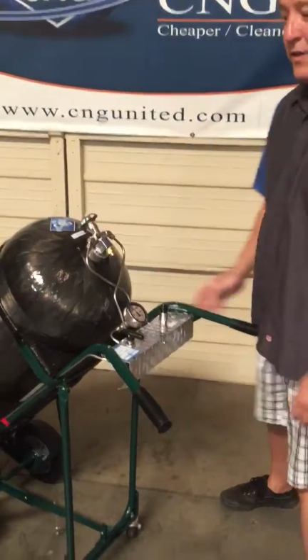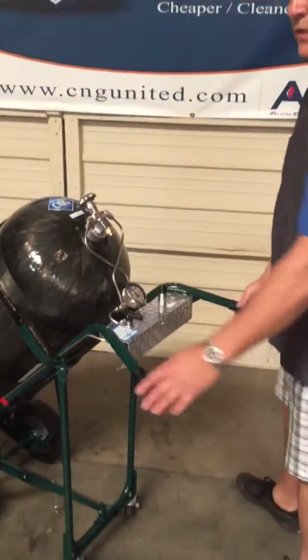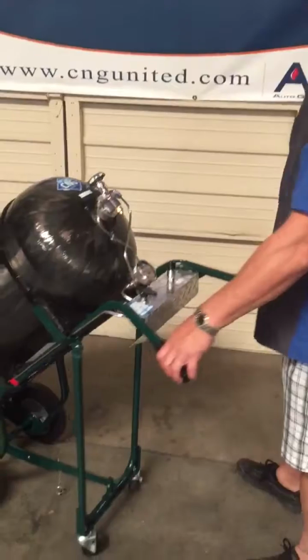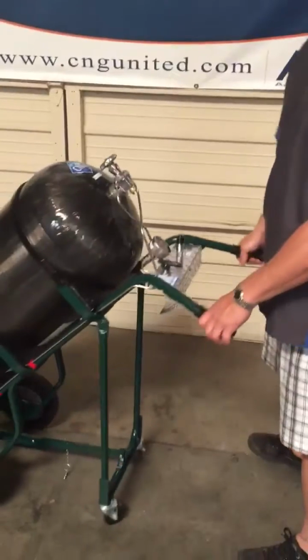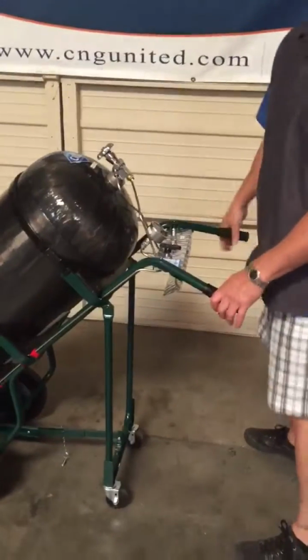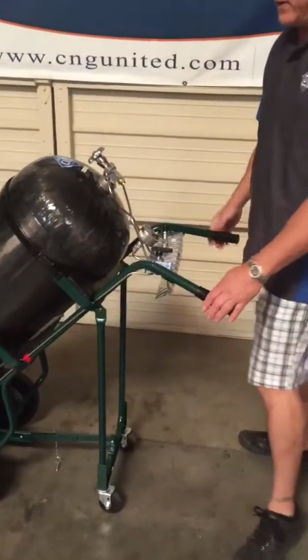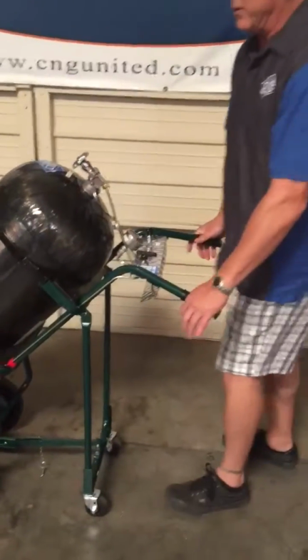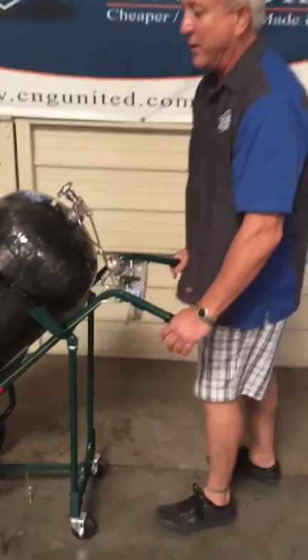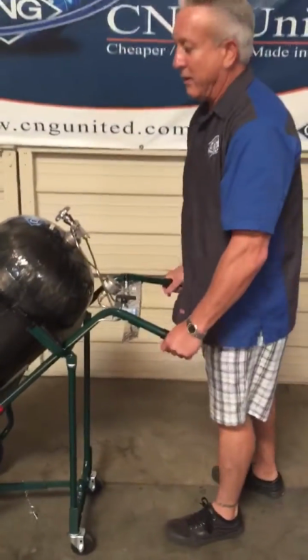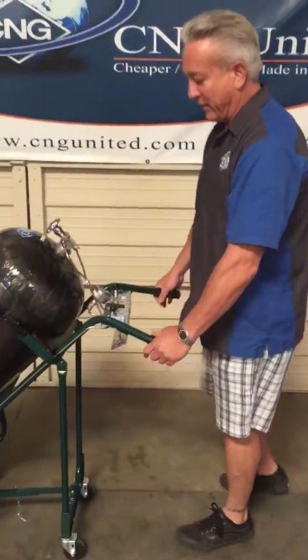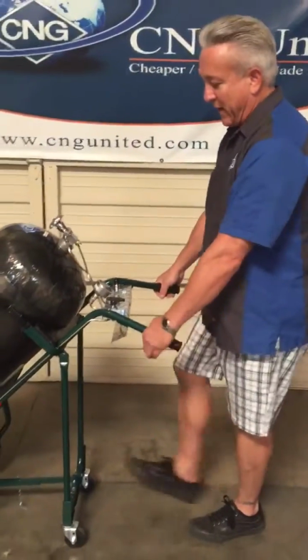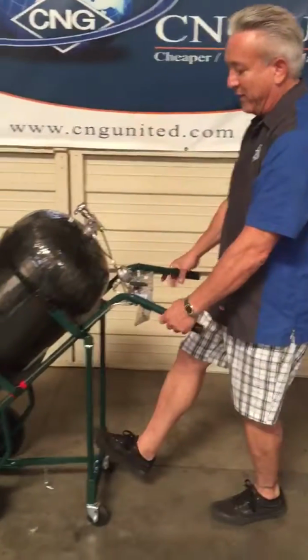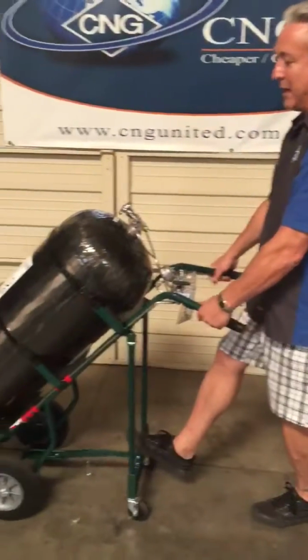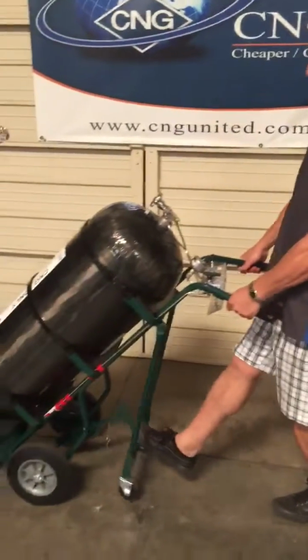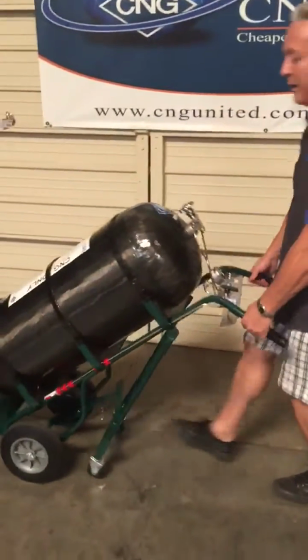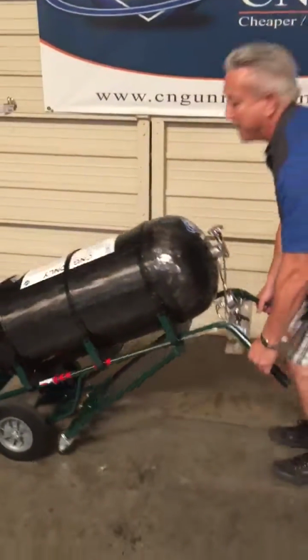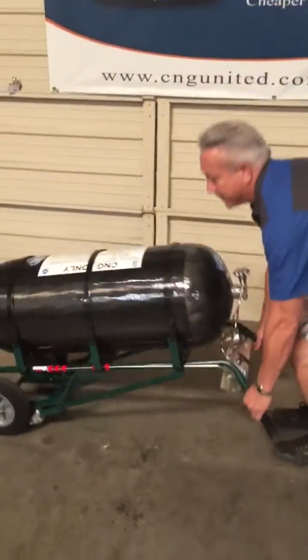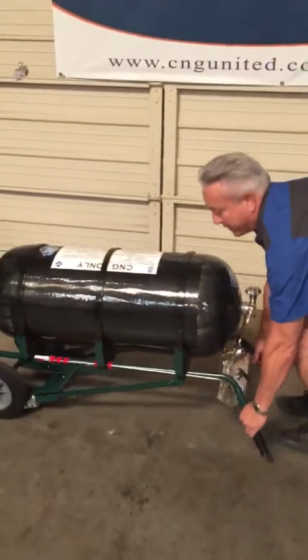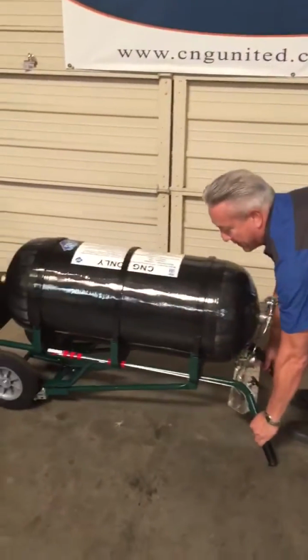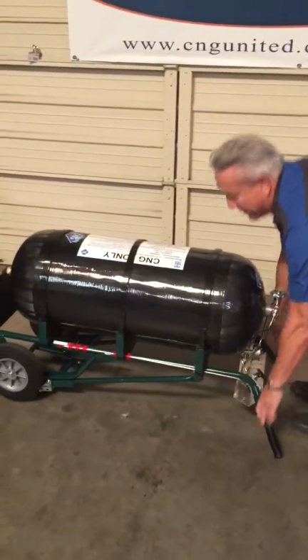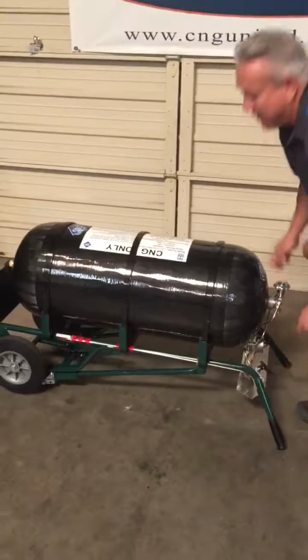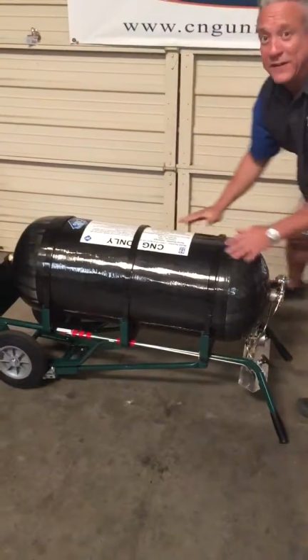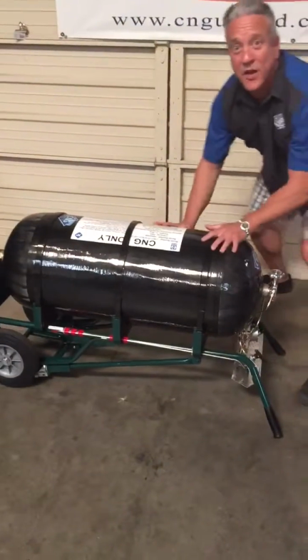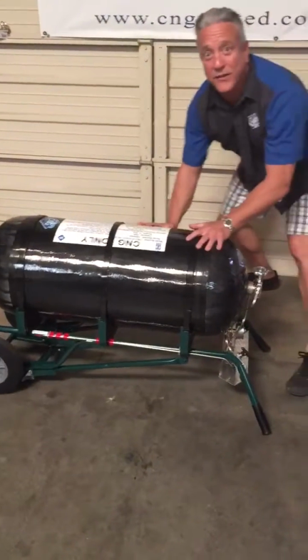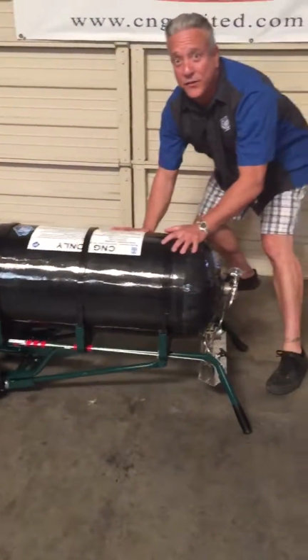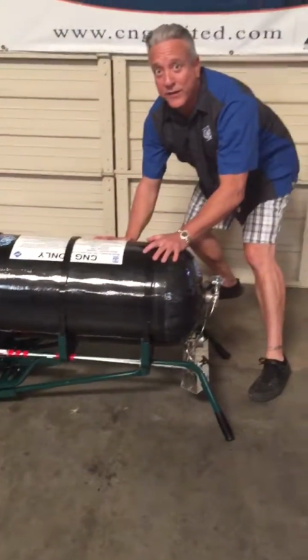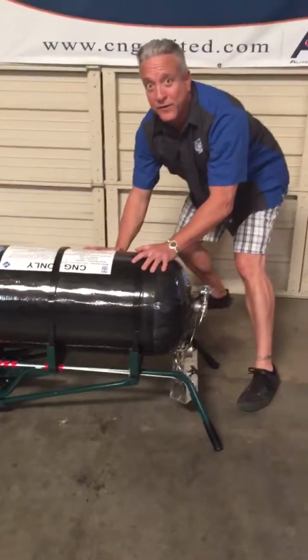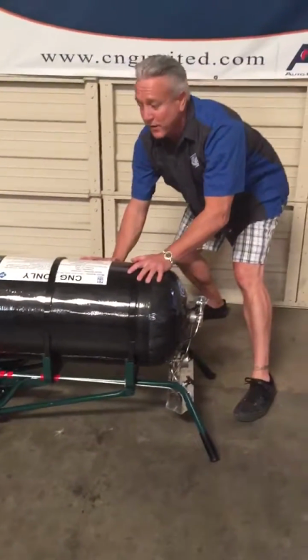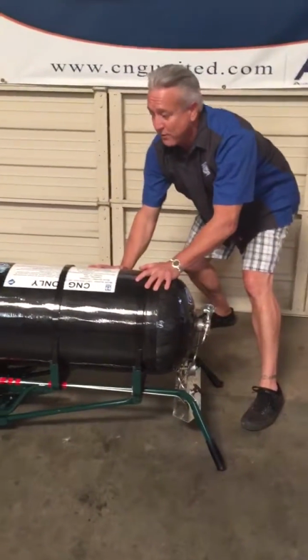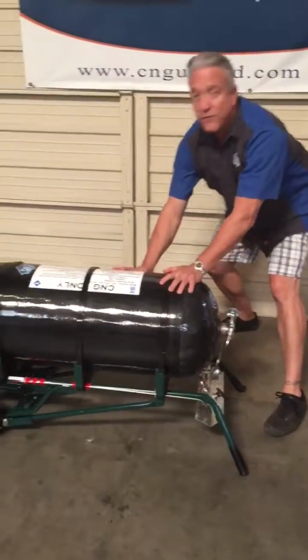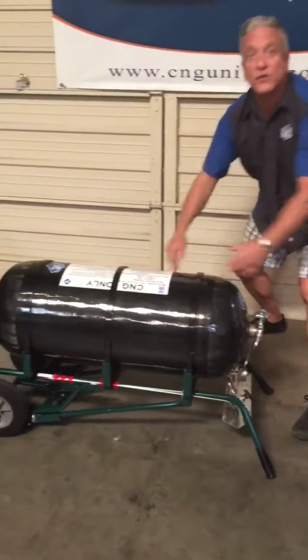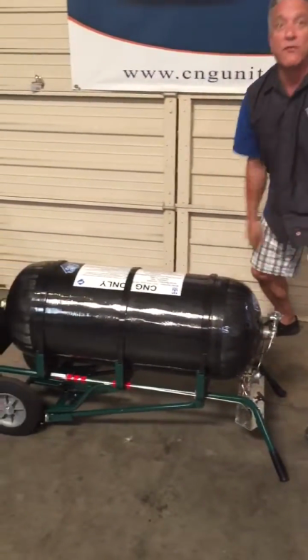When you're loaded back in your vehicle, it's designed to collapse and be solid and secure for travel.